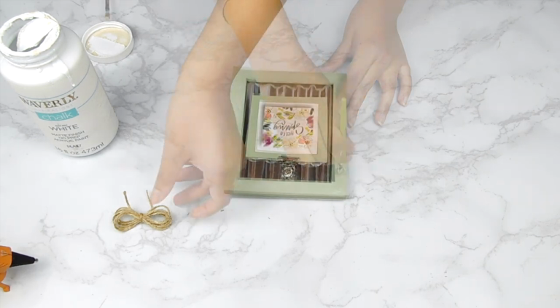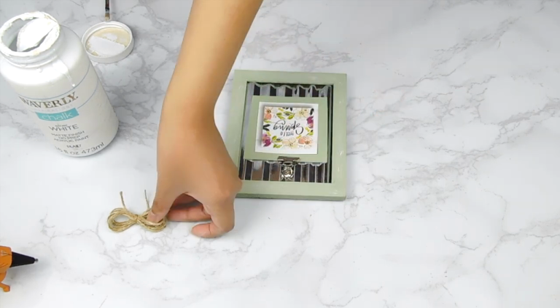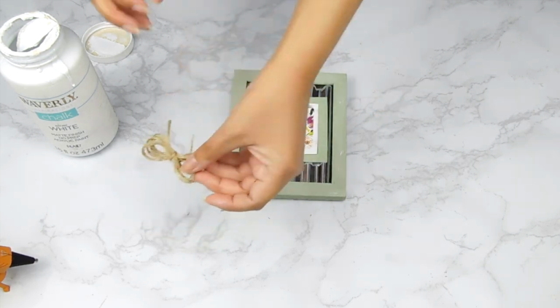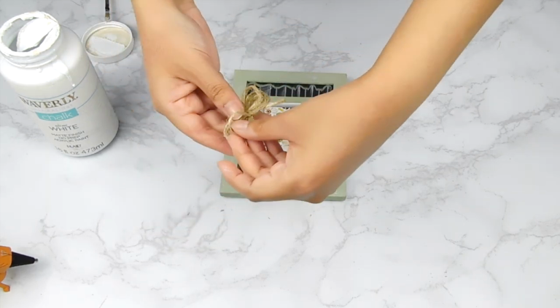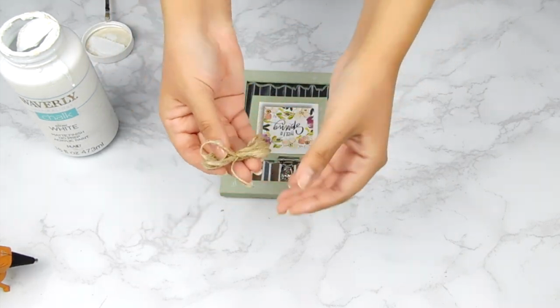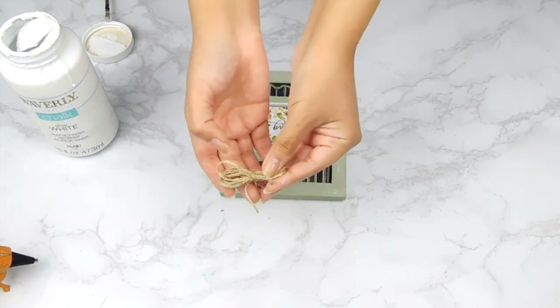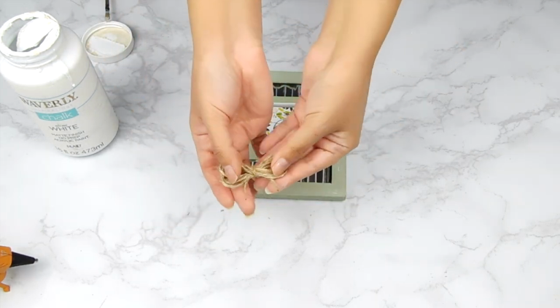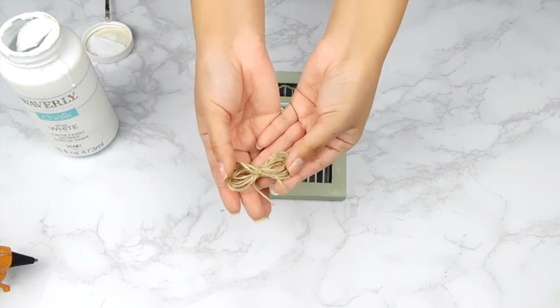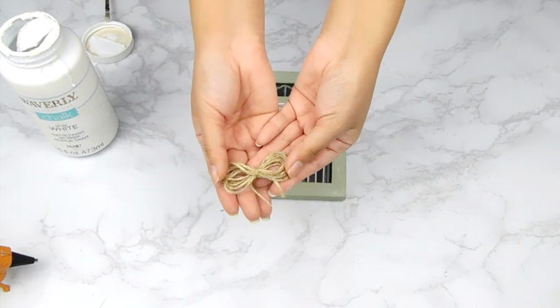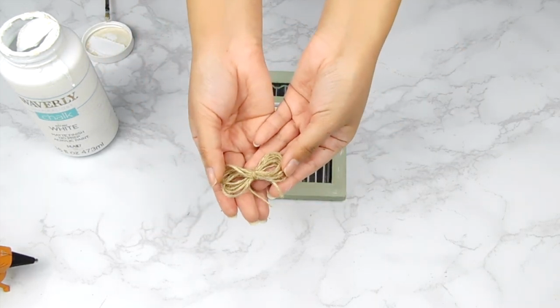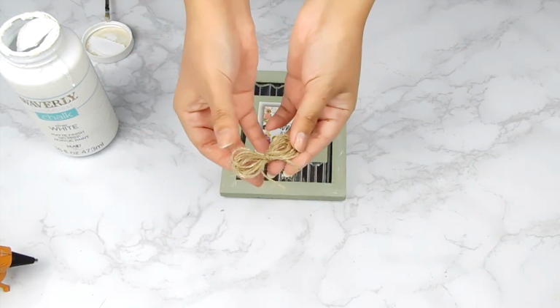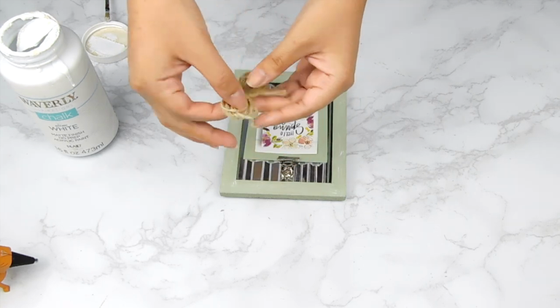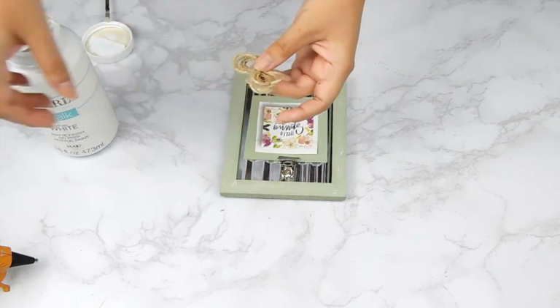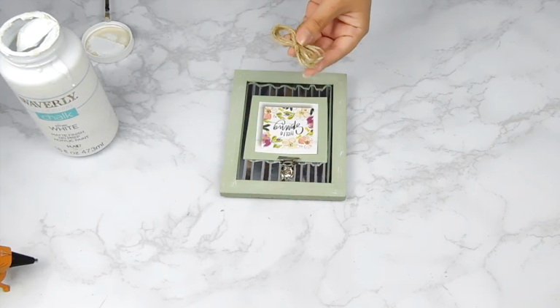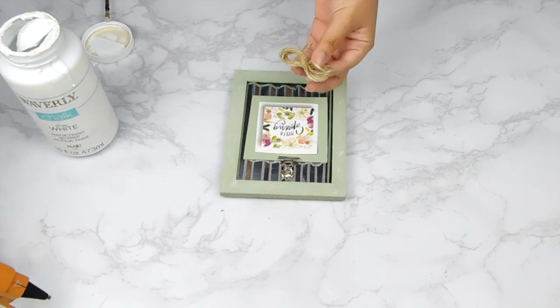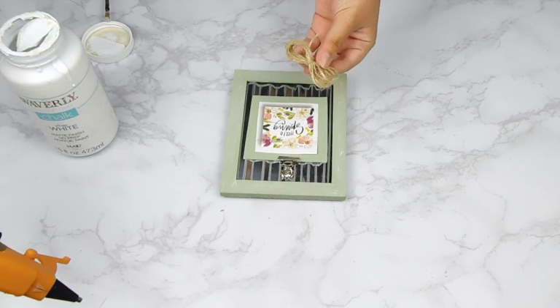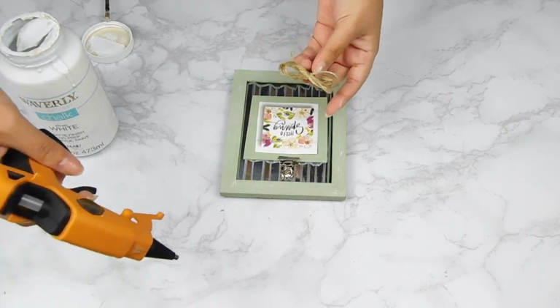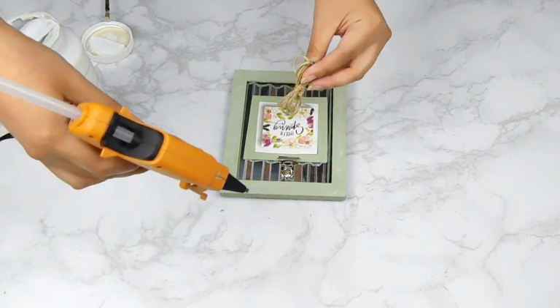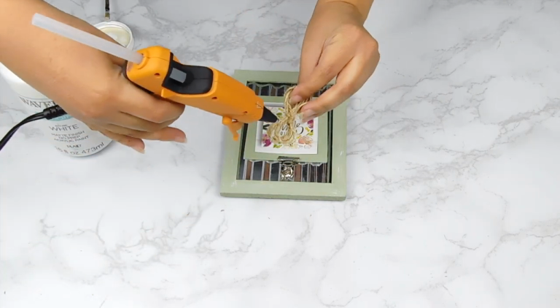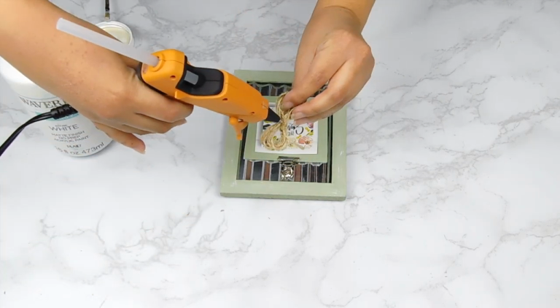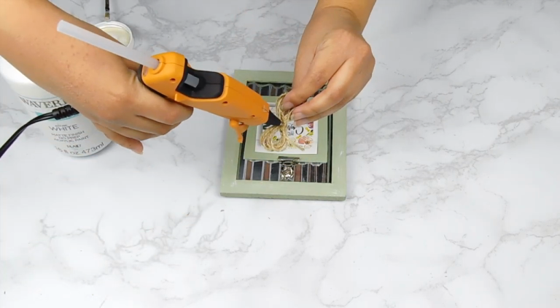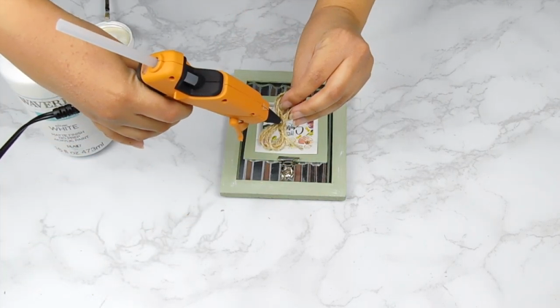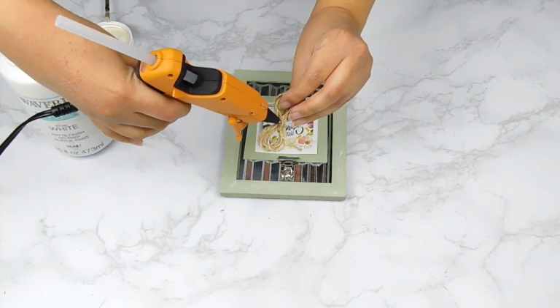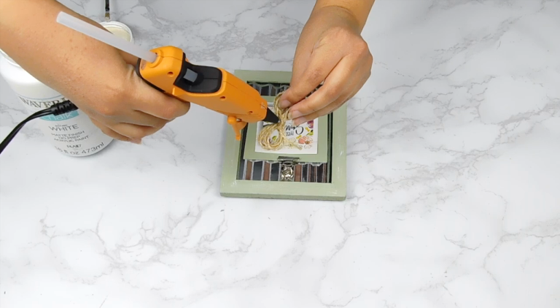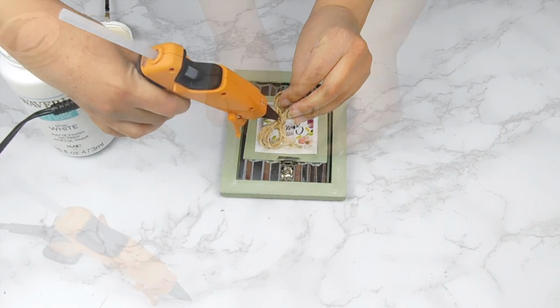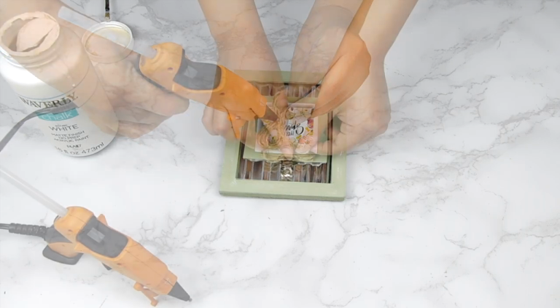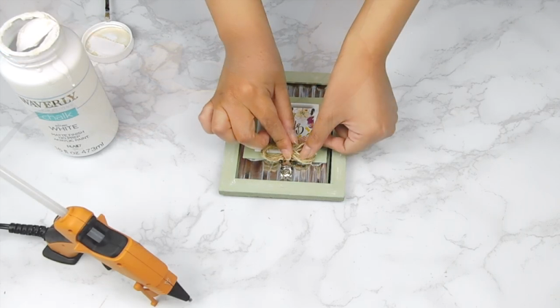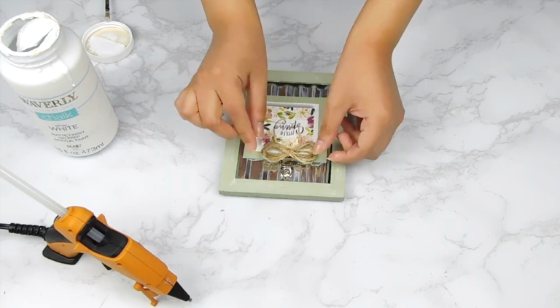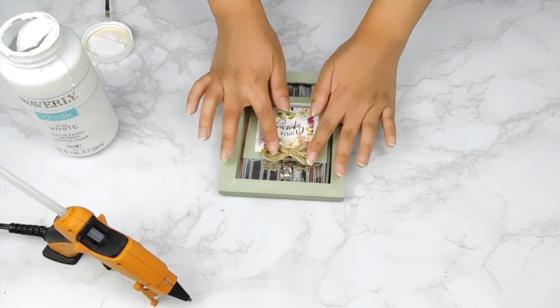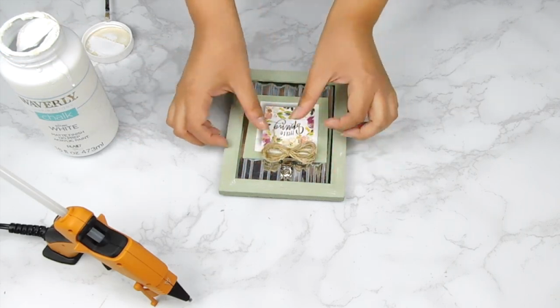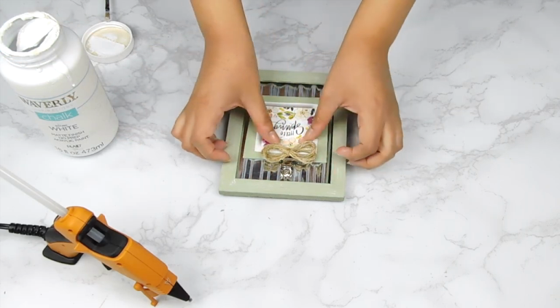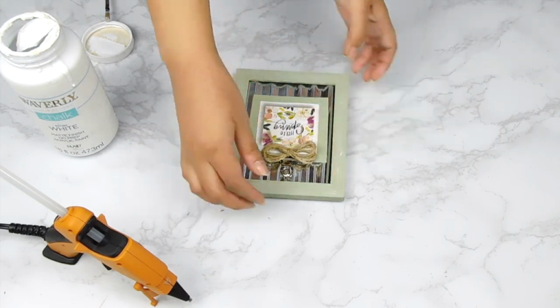Last but not least, I made a cute jute twine bow using some Dollar Tree jute twine — I just wrapped it around my fingers a few times and tied it in the center. Then I'm going to use my hot glue gun to add it to the top of the little clip on our frame, and that'll be it for this adorable DIY.